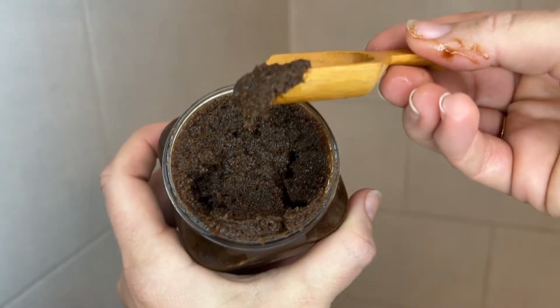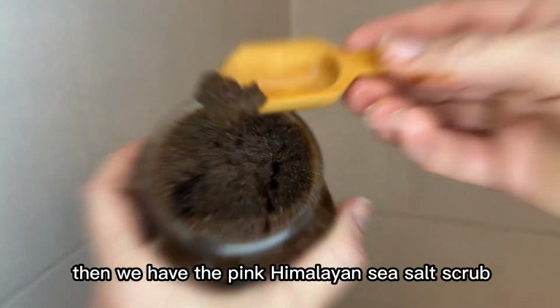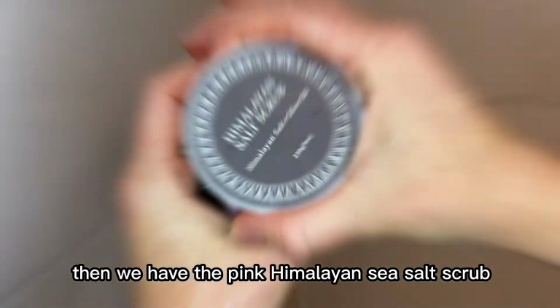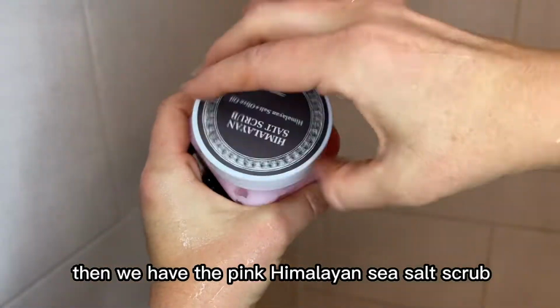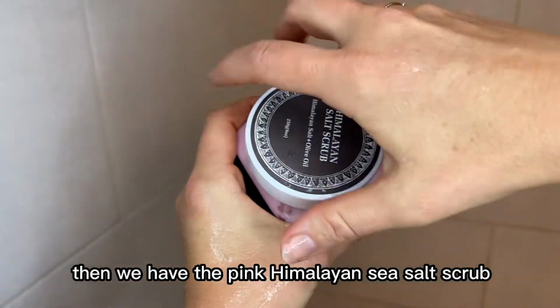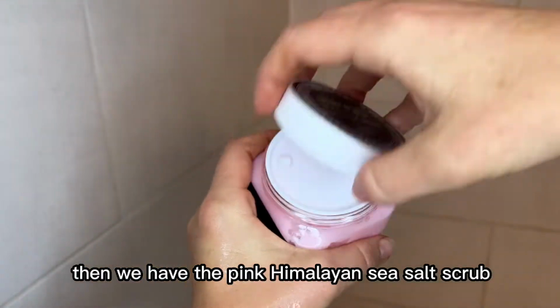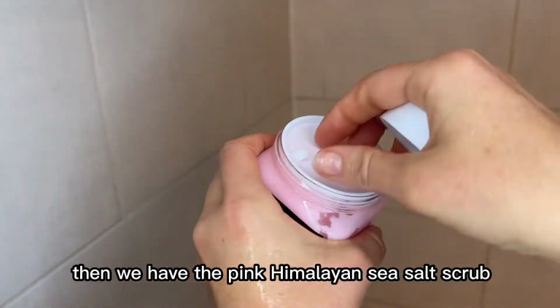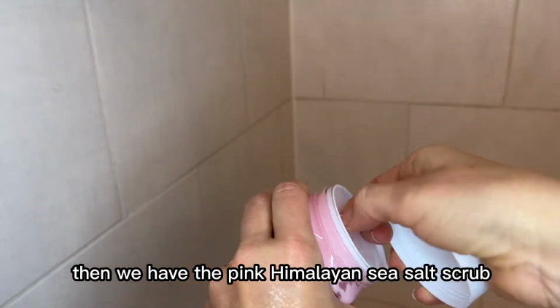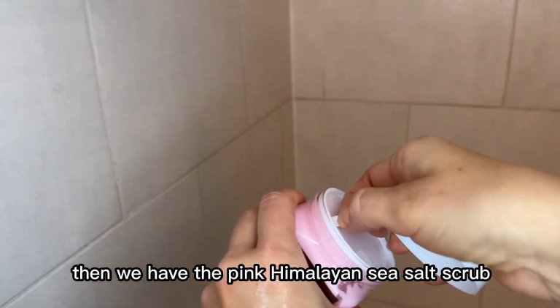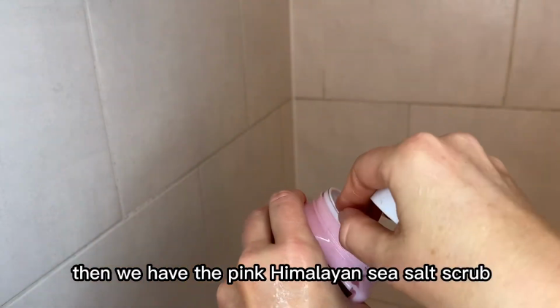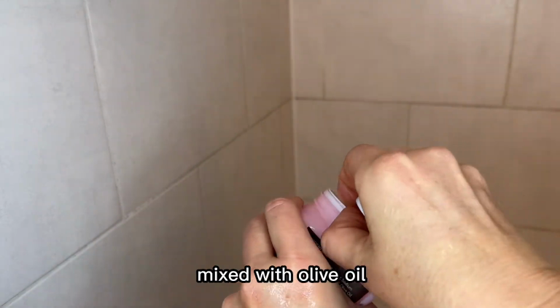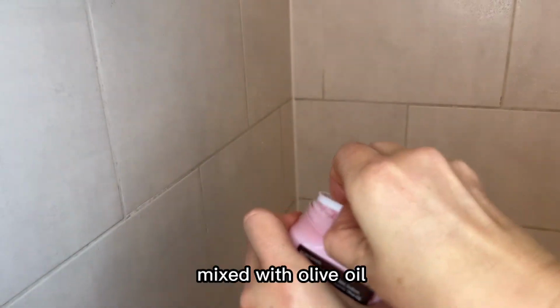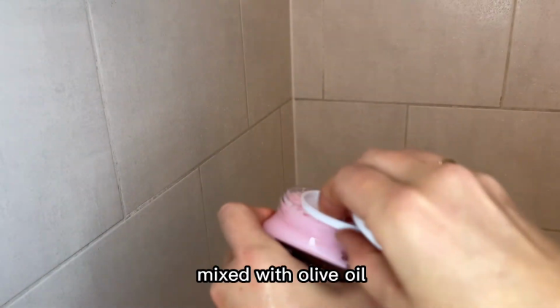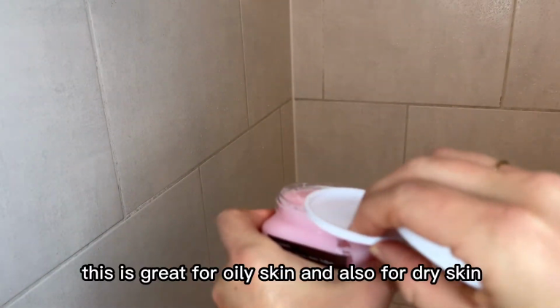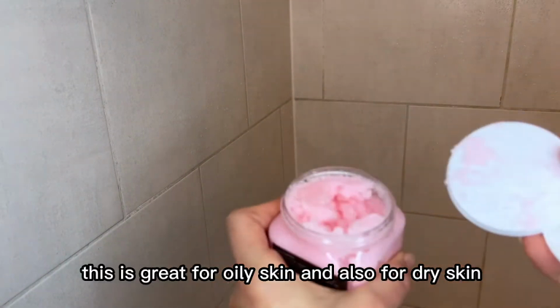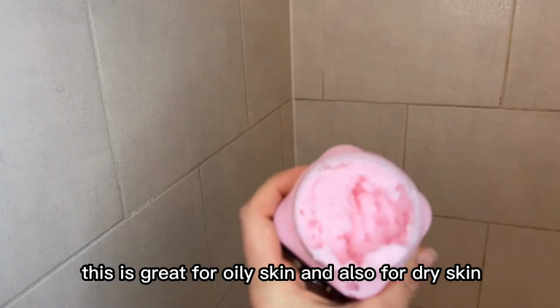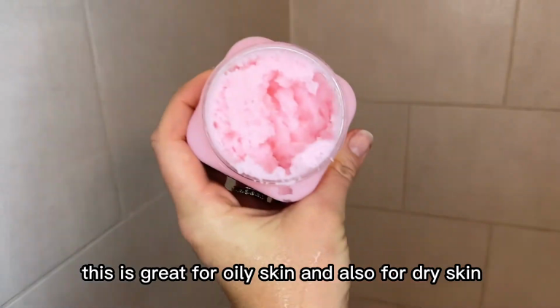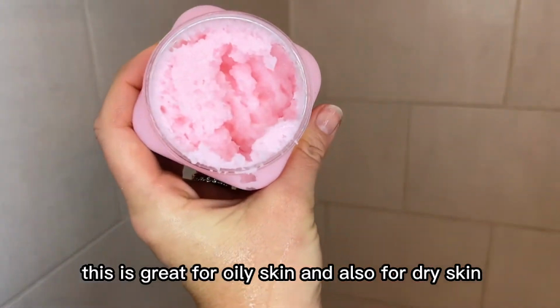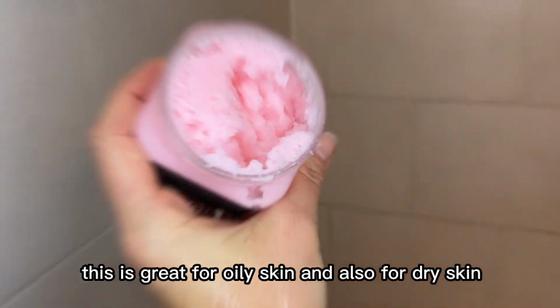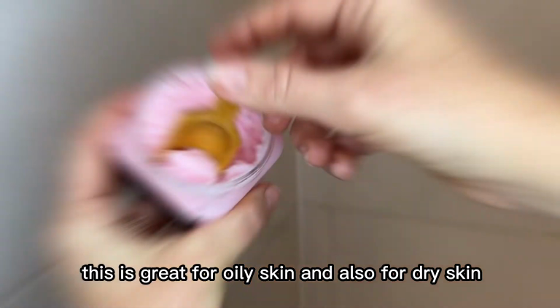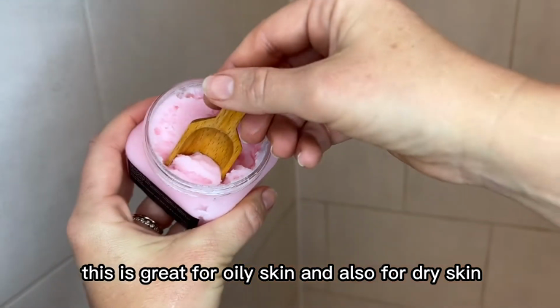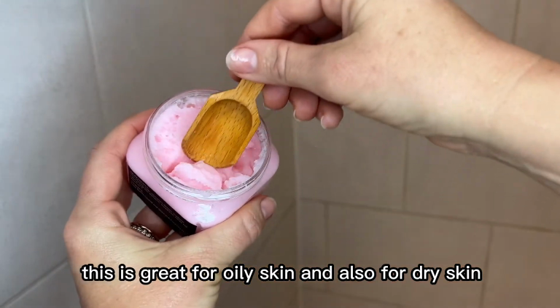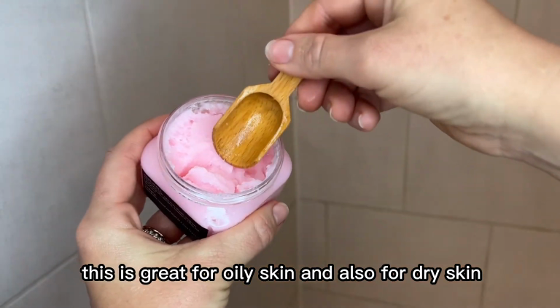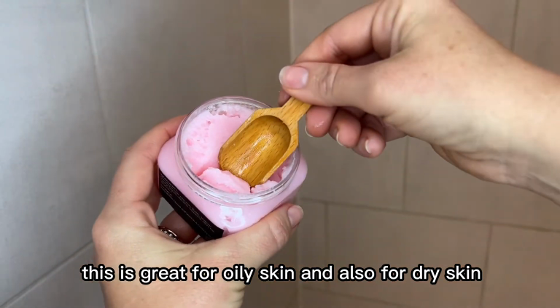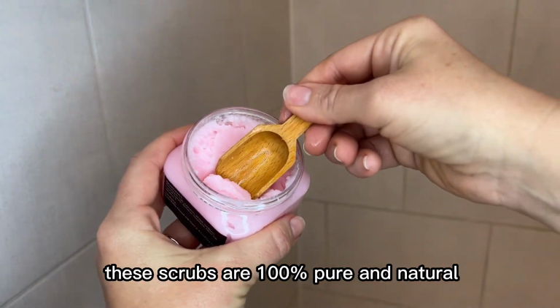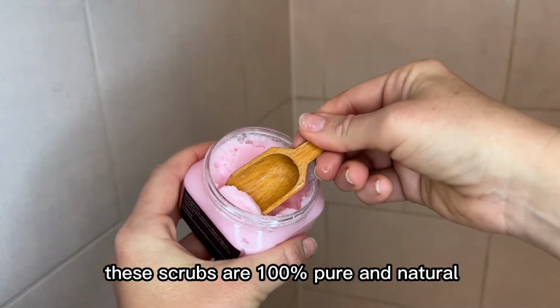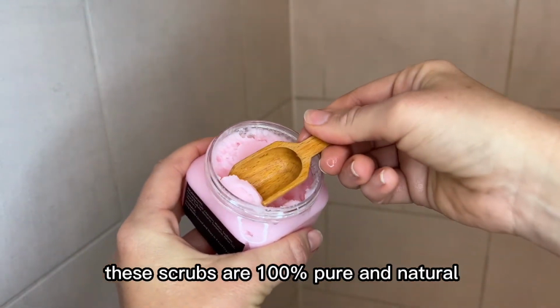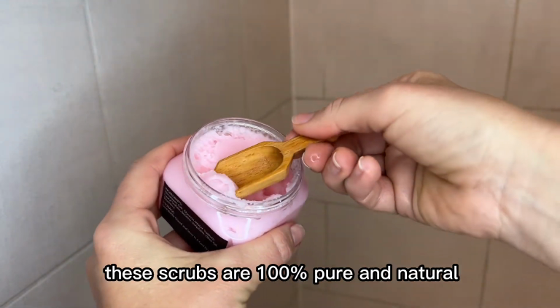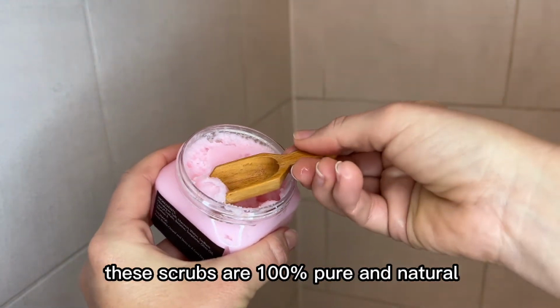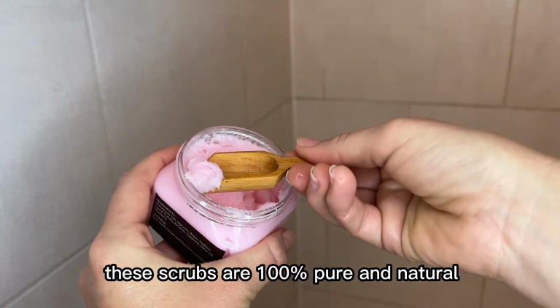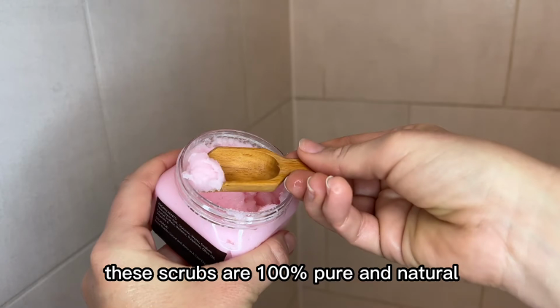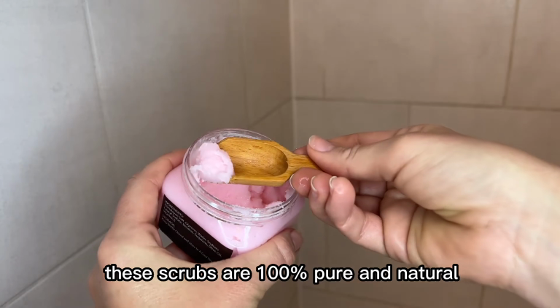Then we have the pink Himalayan sea salt scrub mixed with olive oil. This is great for oily skin and also for dry skin. These scrubs are 100% pure and natural.